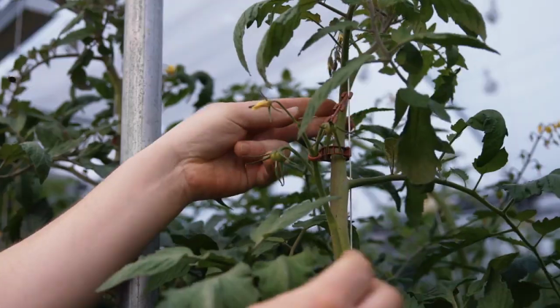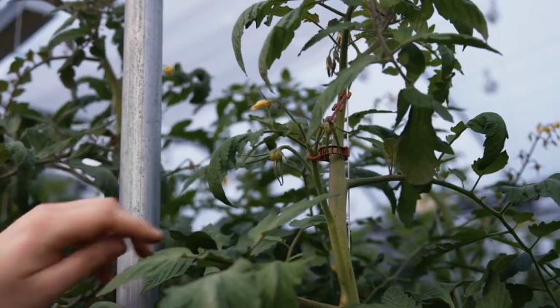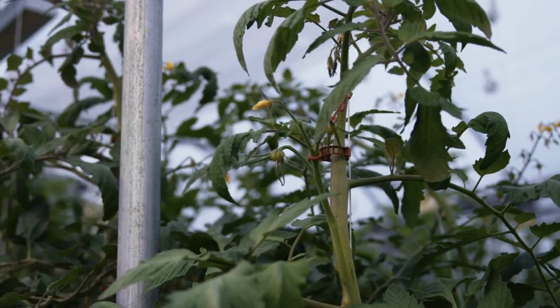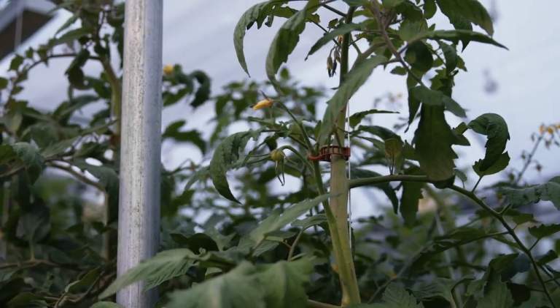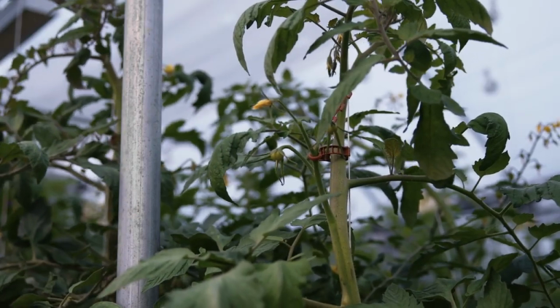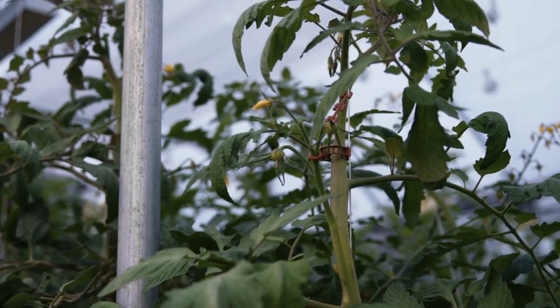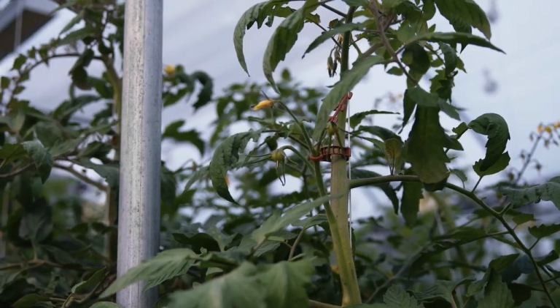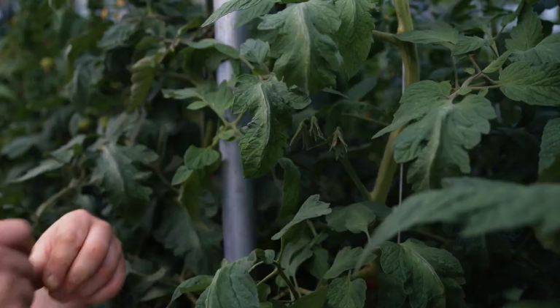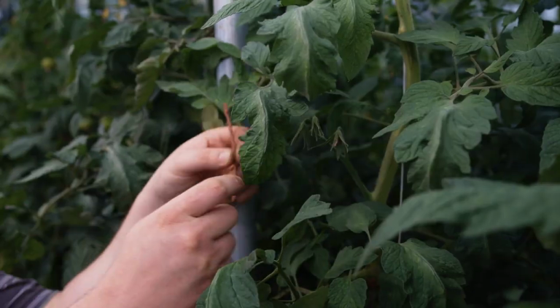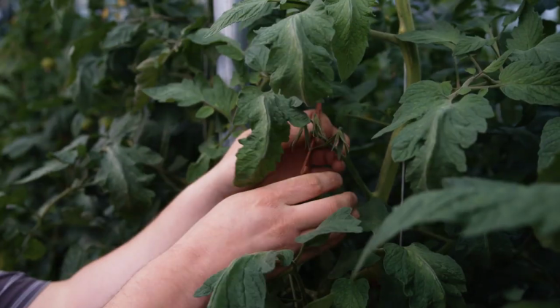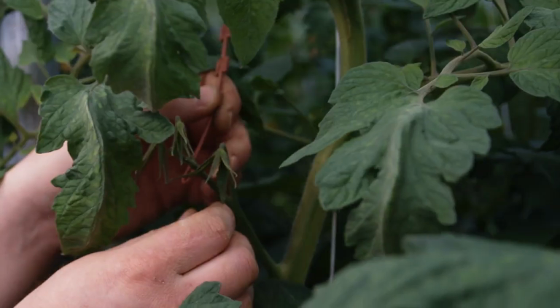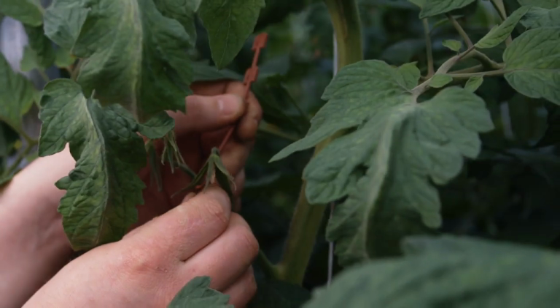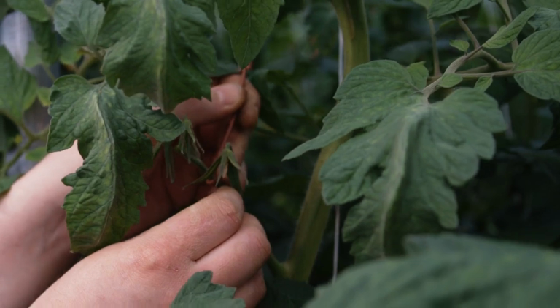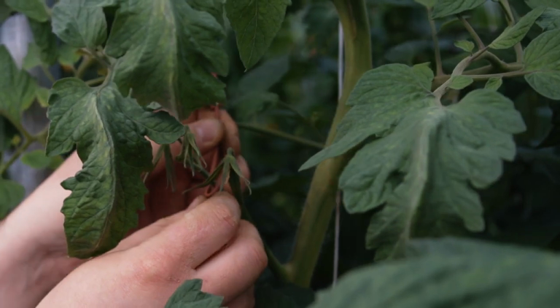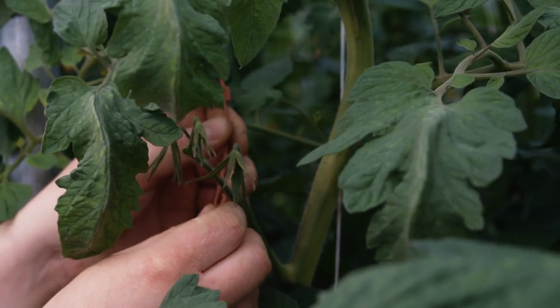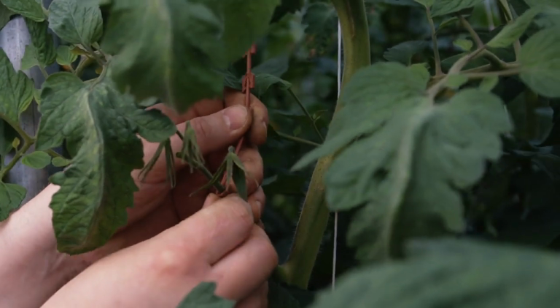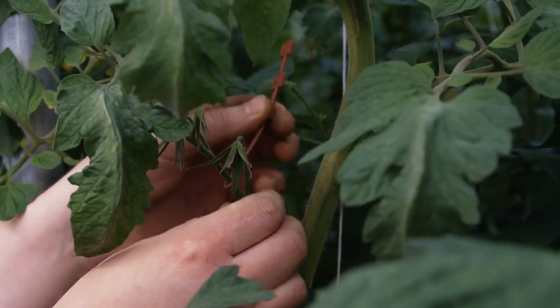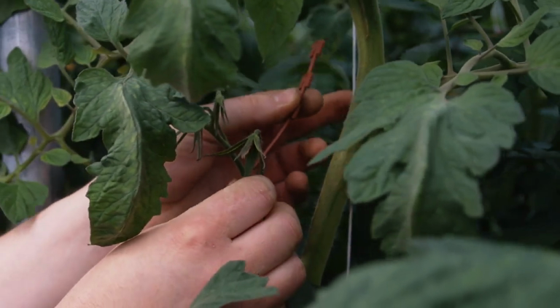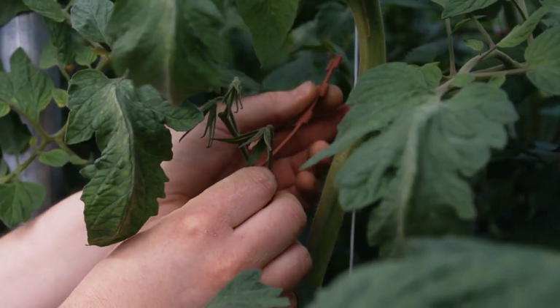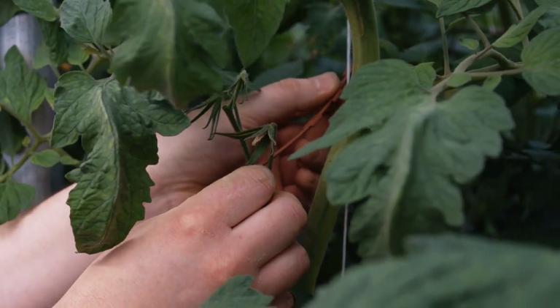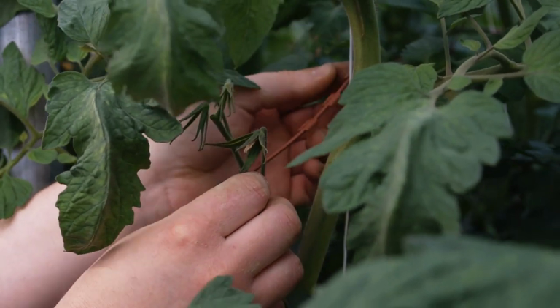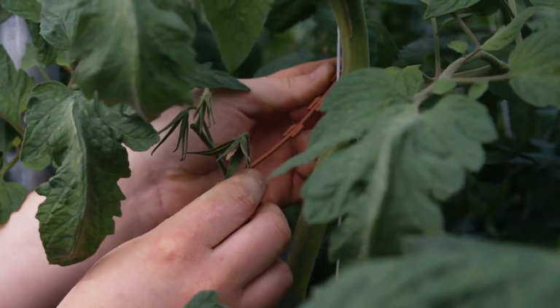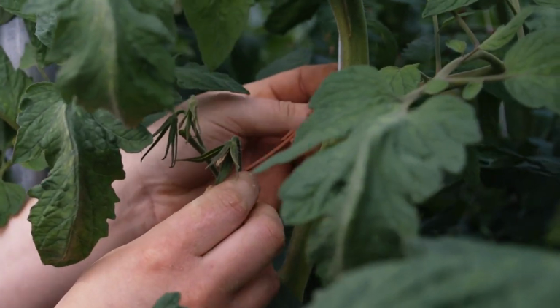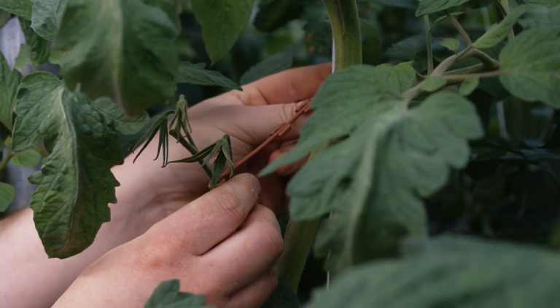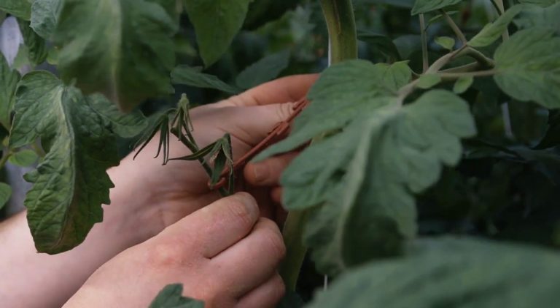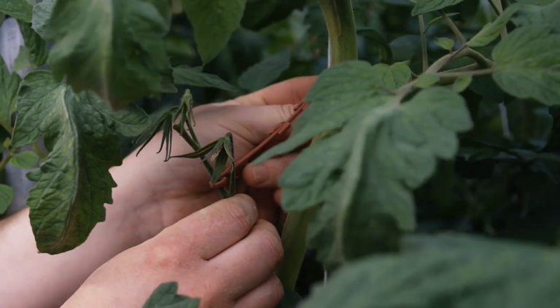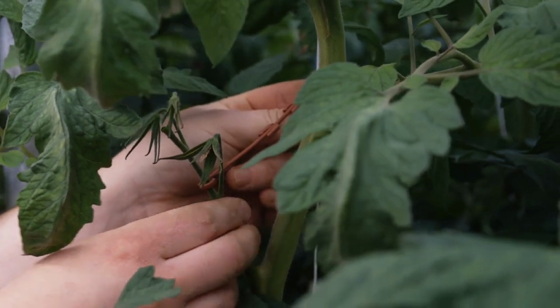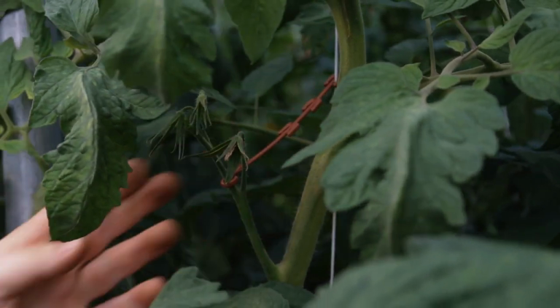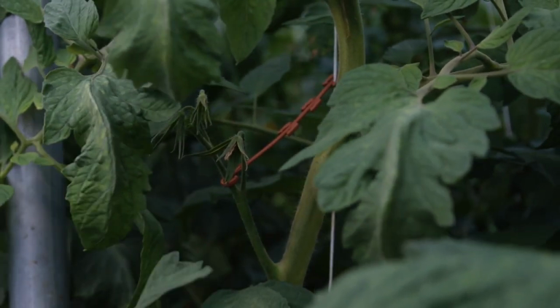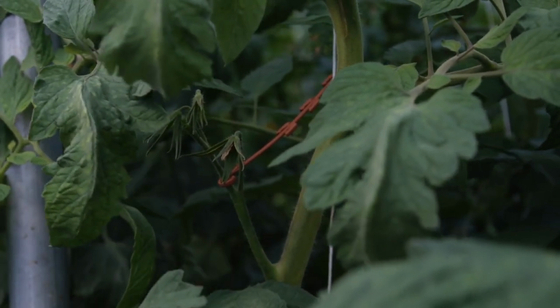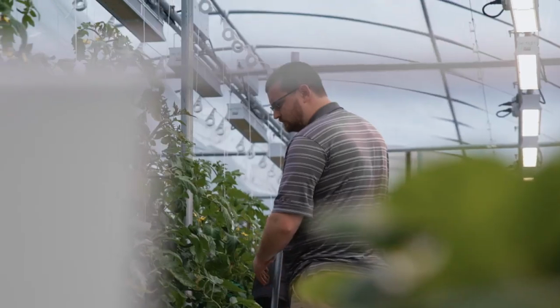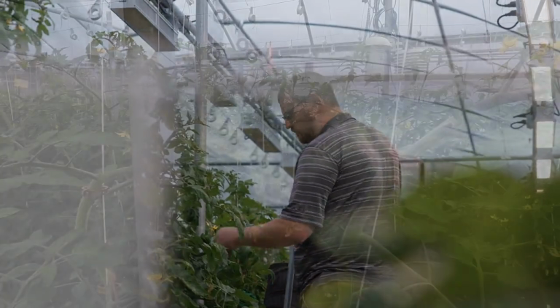So again, we take our J hook, put it on our vine for support, bring it back to our string, and clip it on.